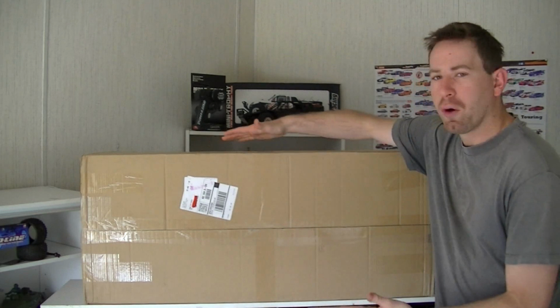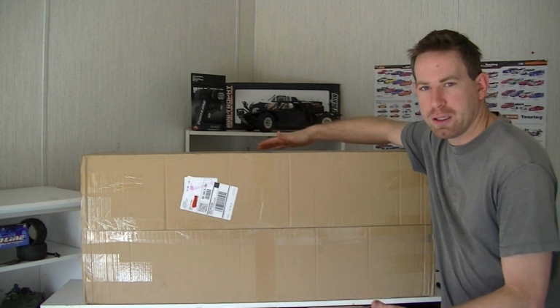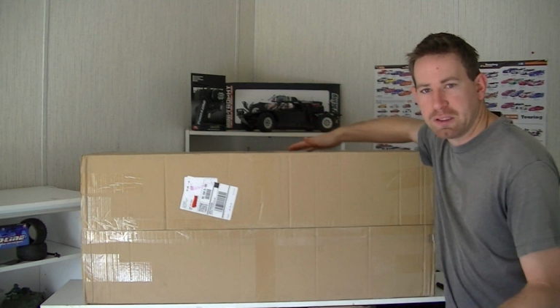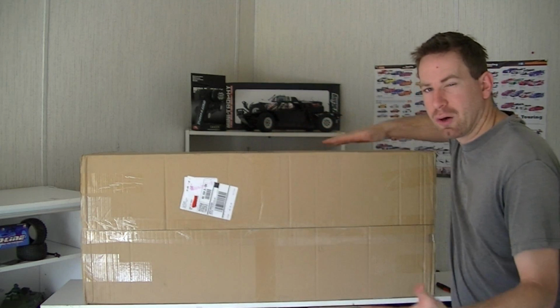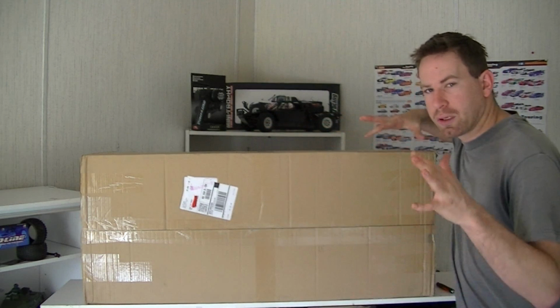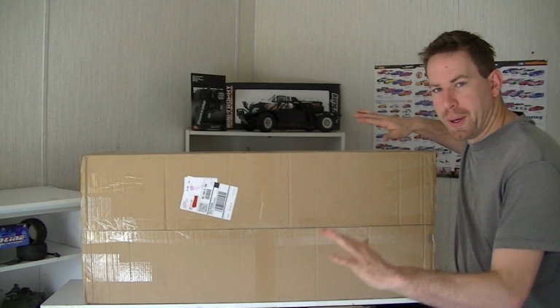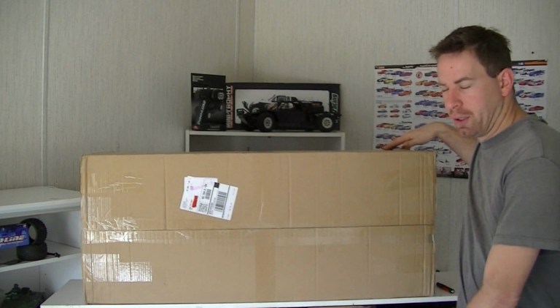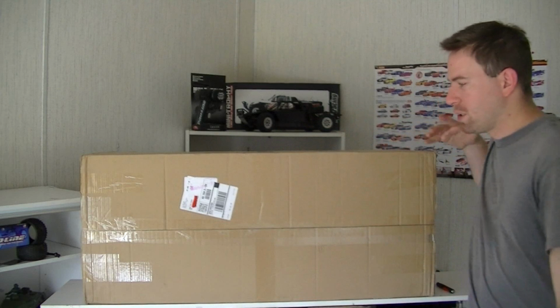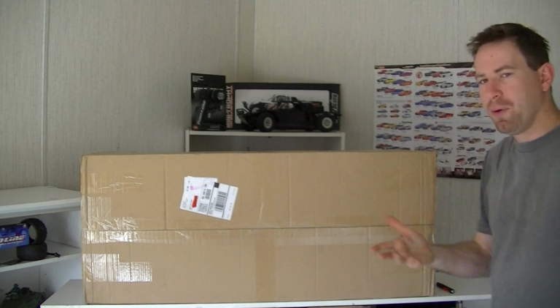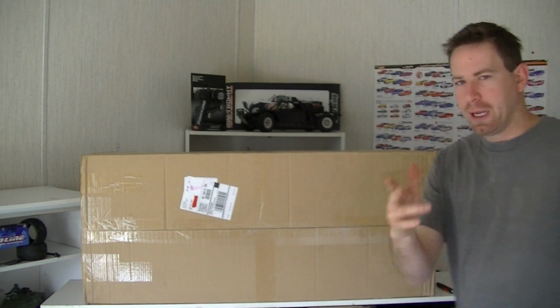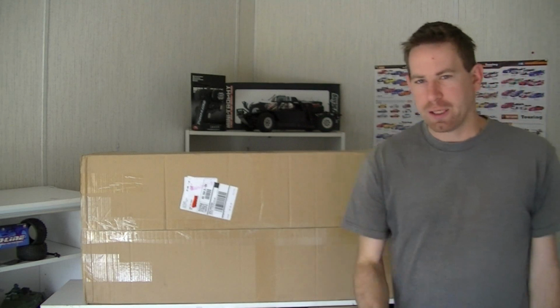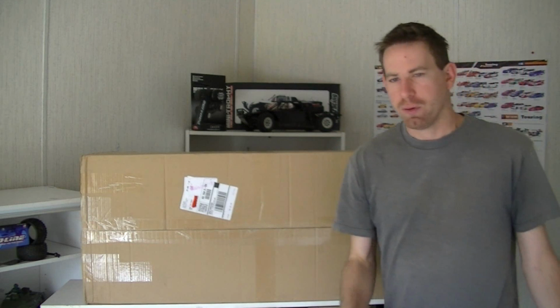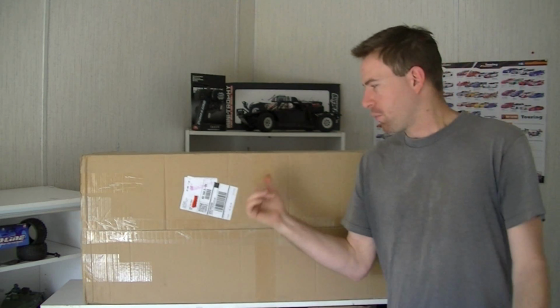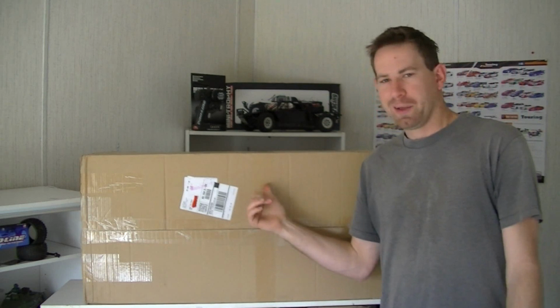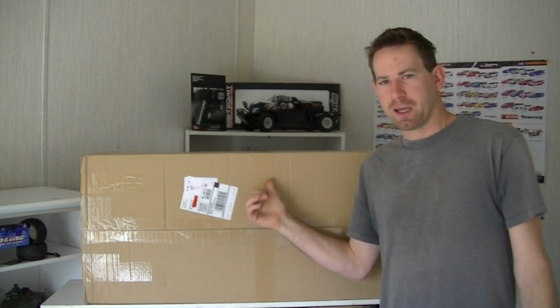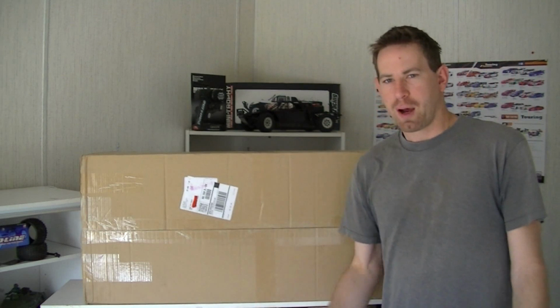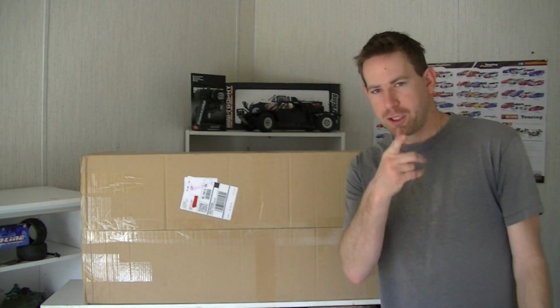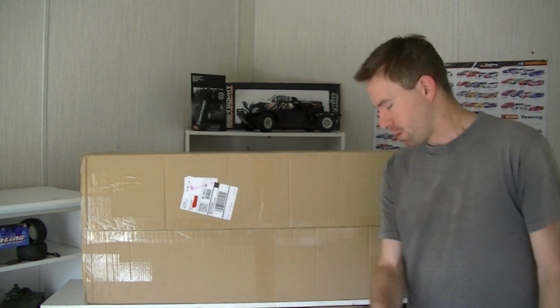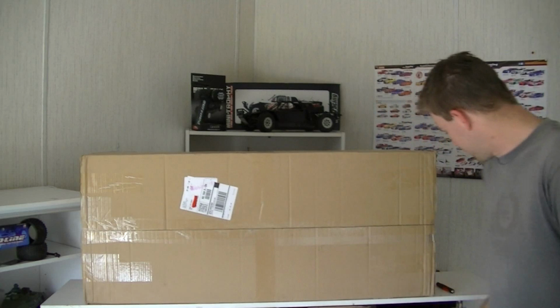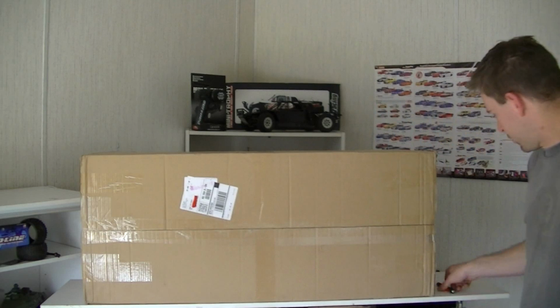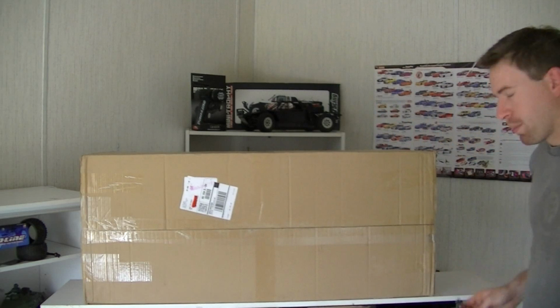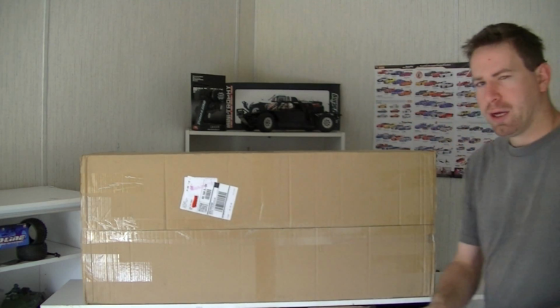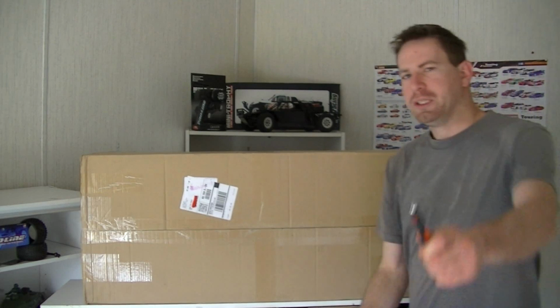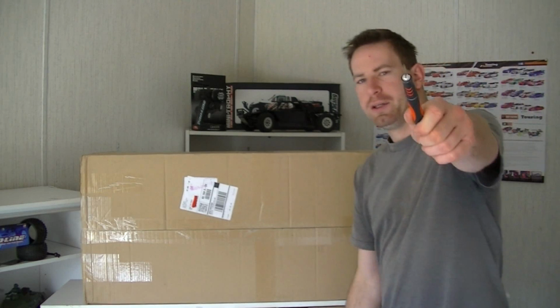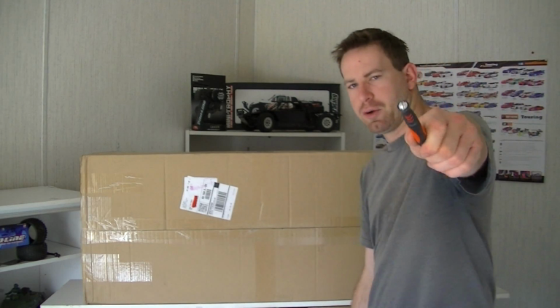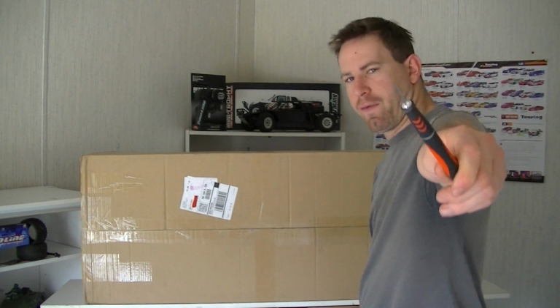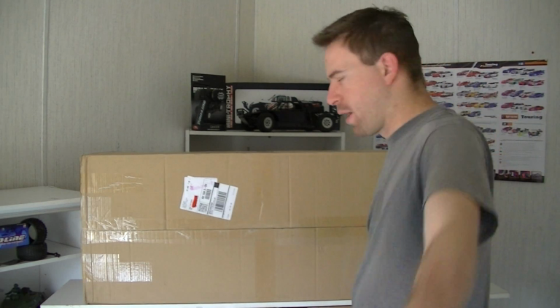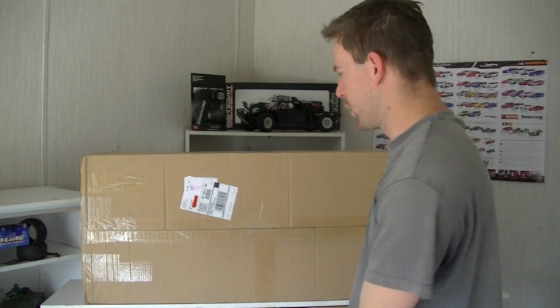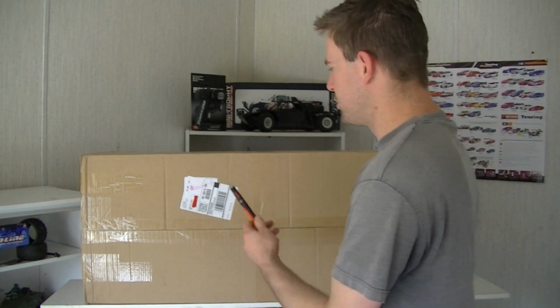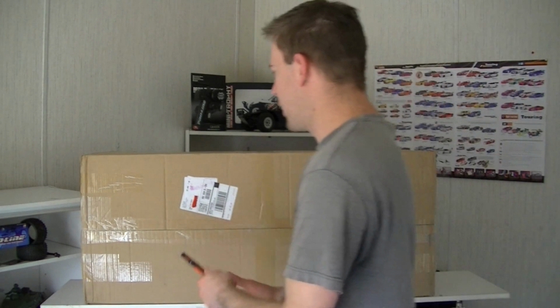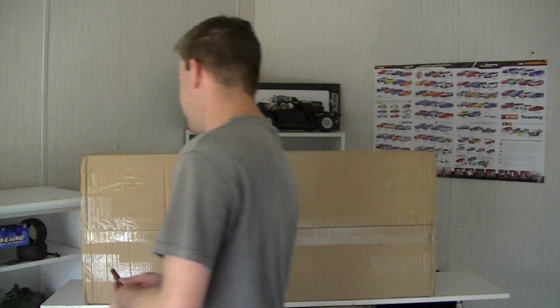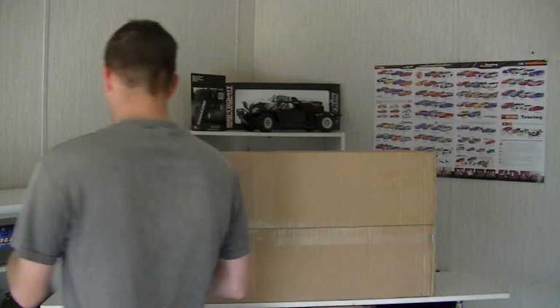Big old box means big old RC boat. What type of boat did I get guys? I'm going to get this thing out of the box and show you. I'm going to get my trusty Zecto knife and we're going to cut into this box and get it.